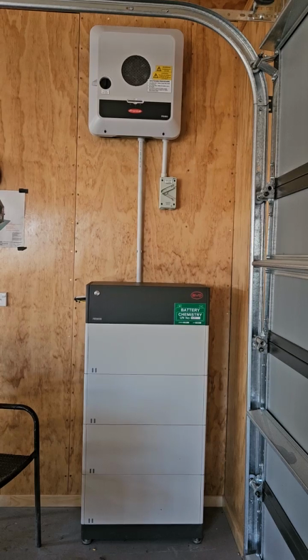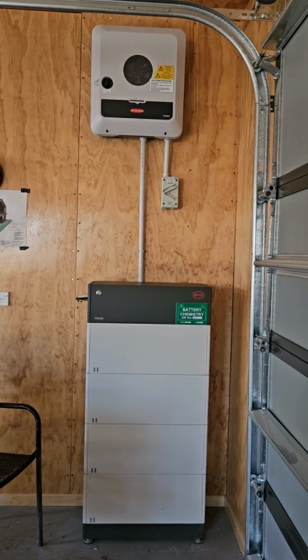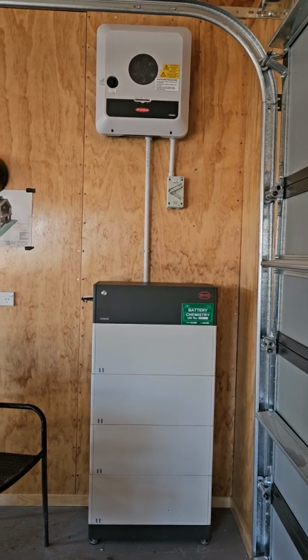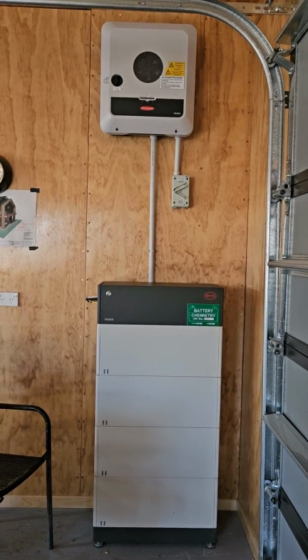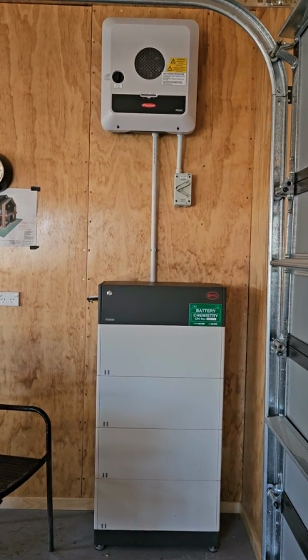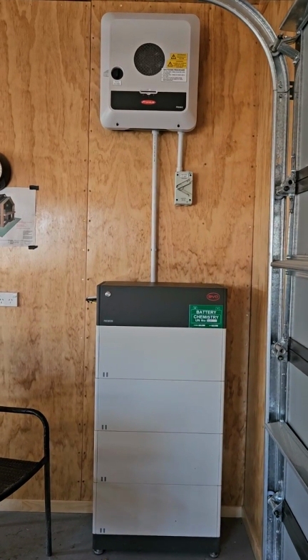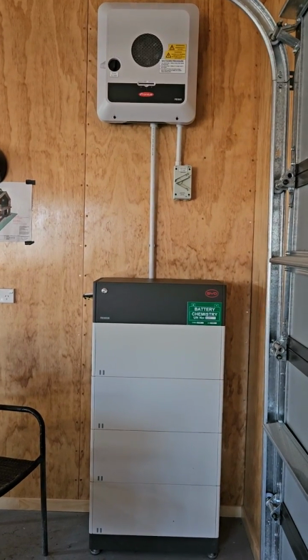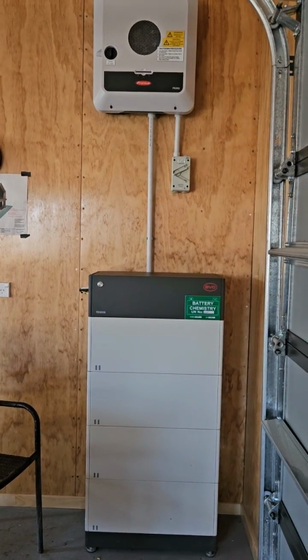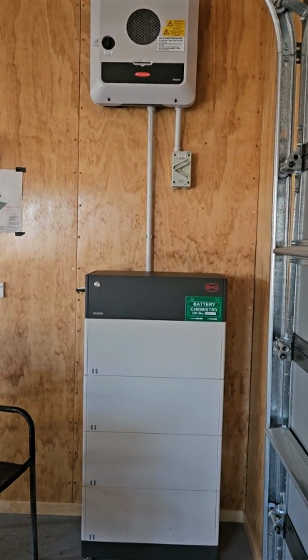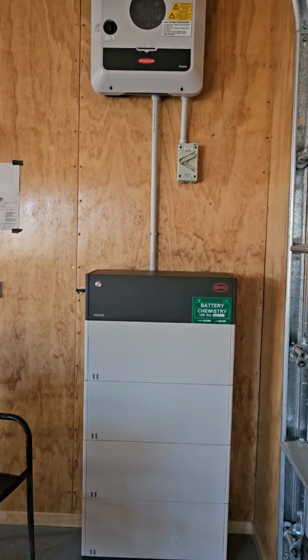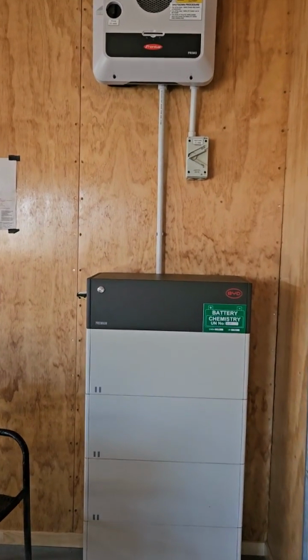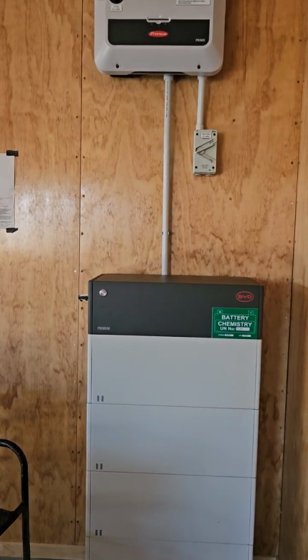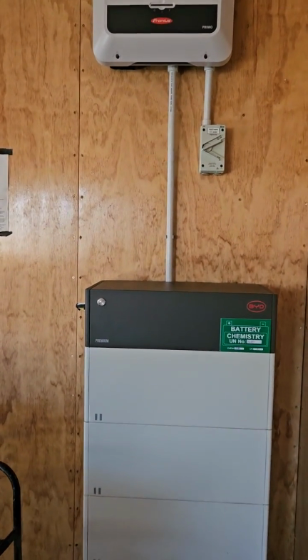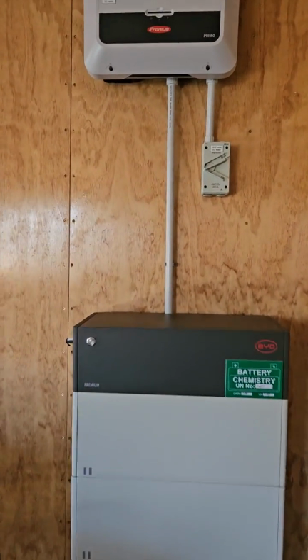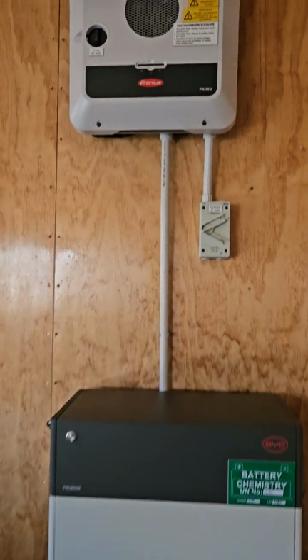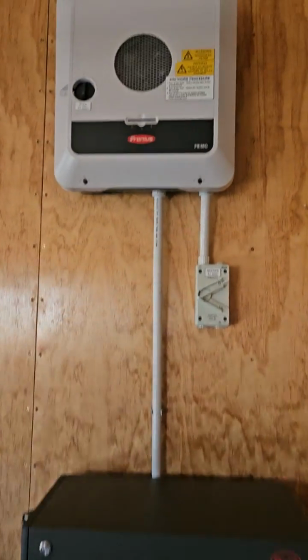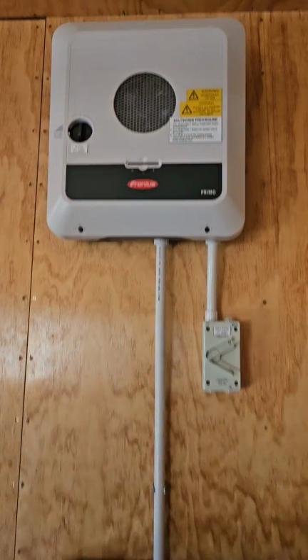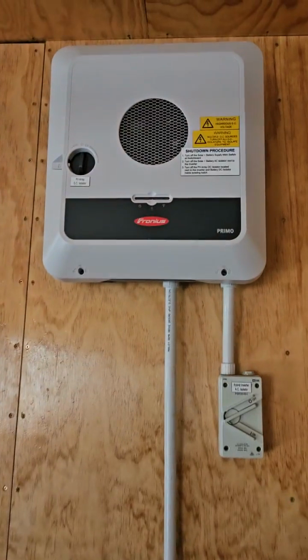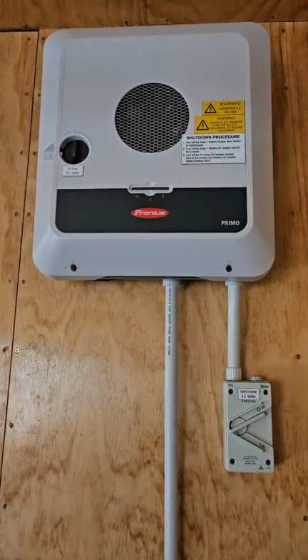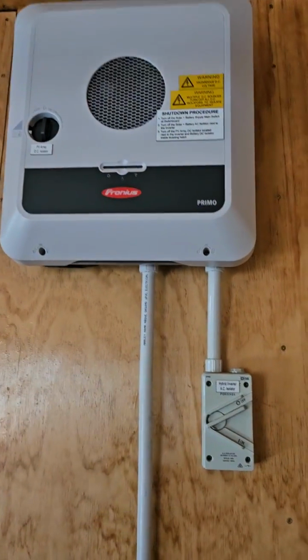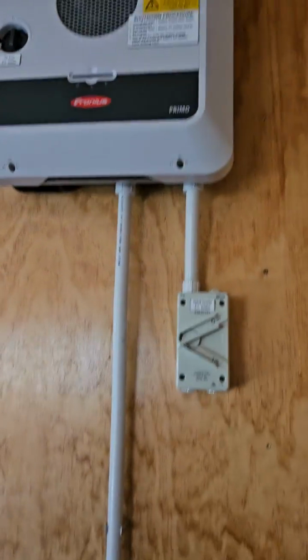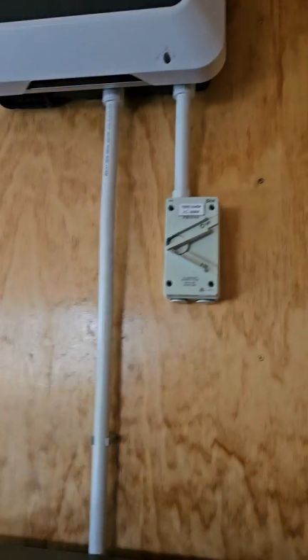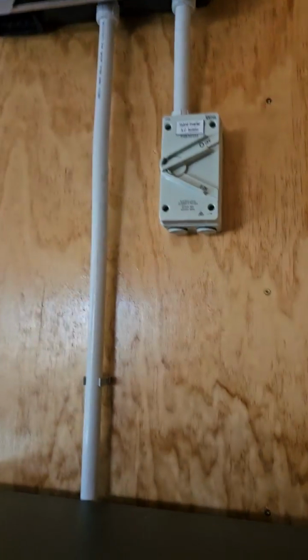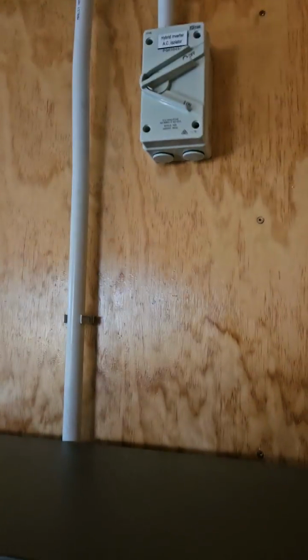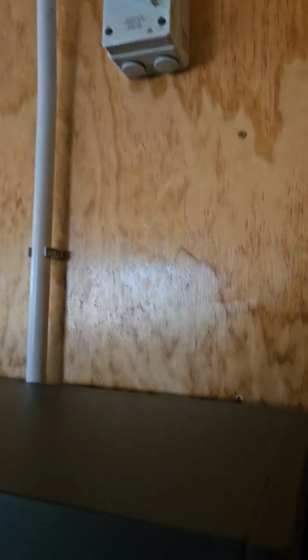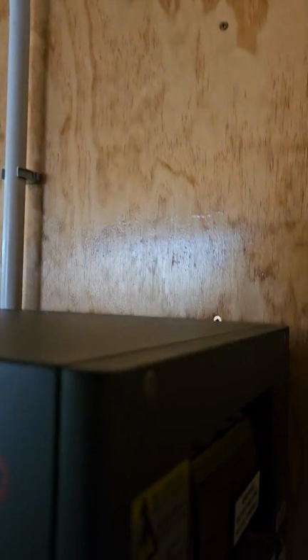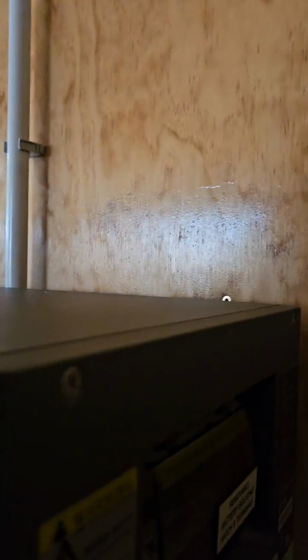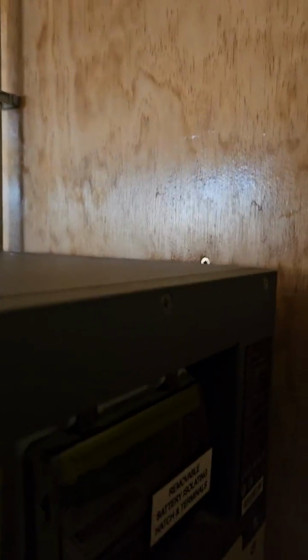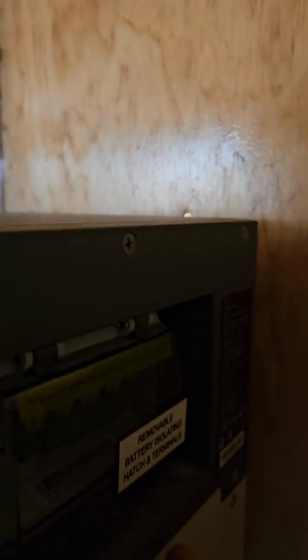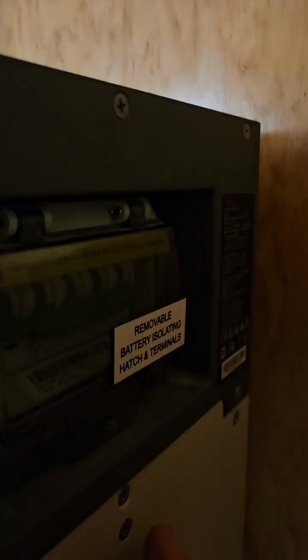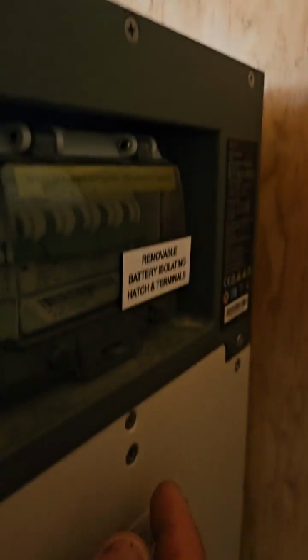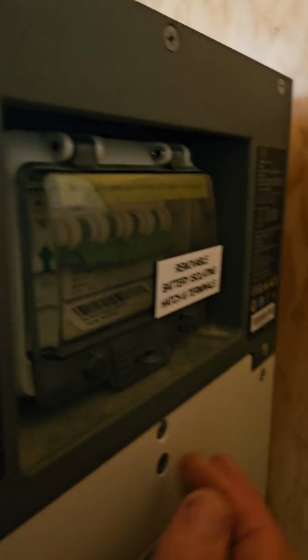I'm just going to go through the power-on procedure for a BYD battery stack and a Fronius Gen24 inverter. So the first thing you want to do is turn the battery on.